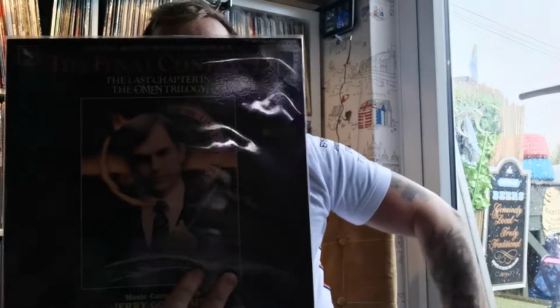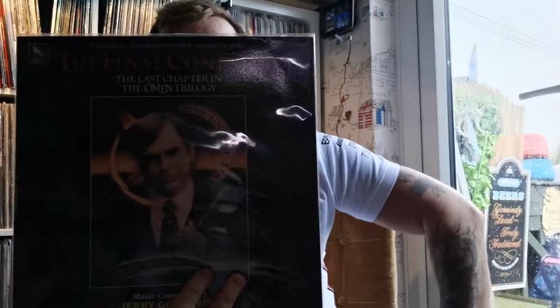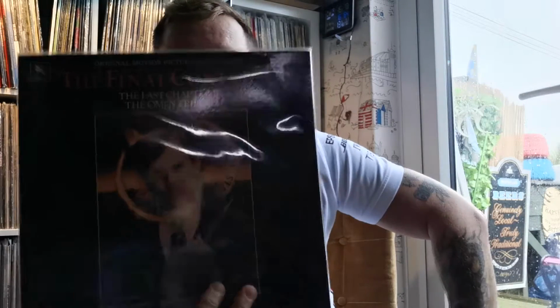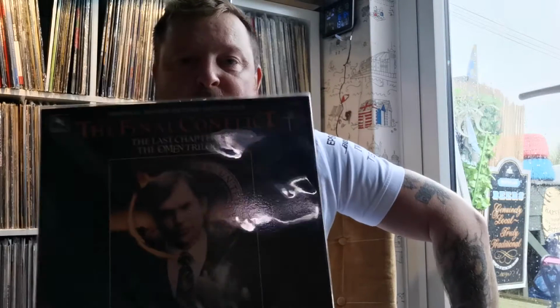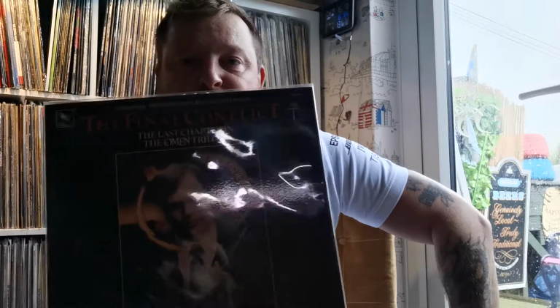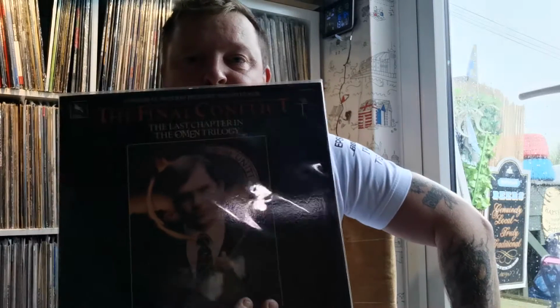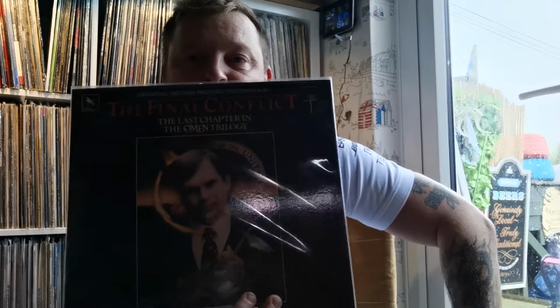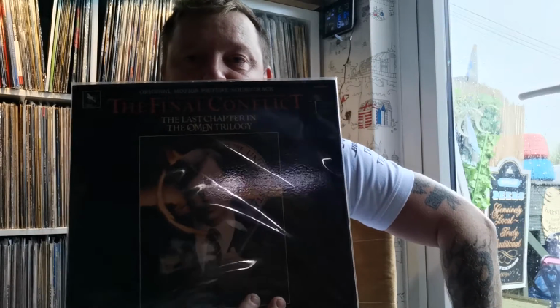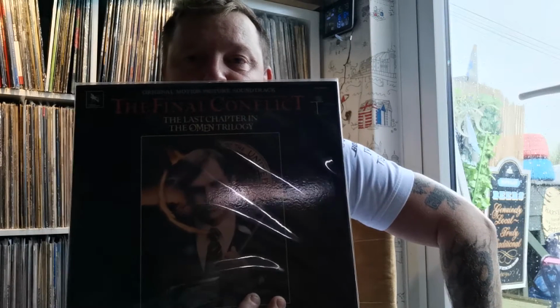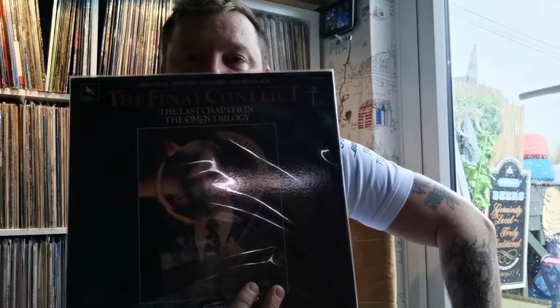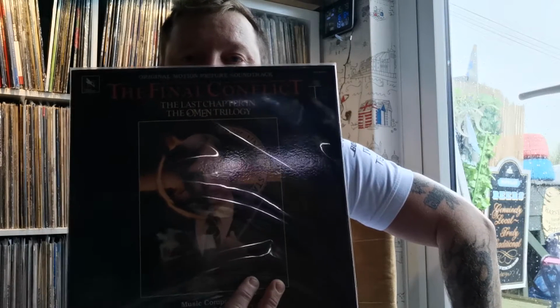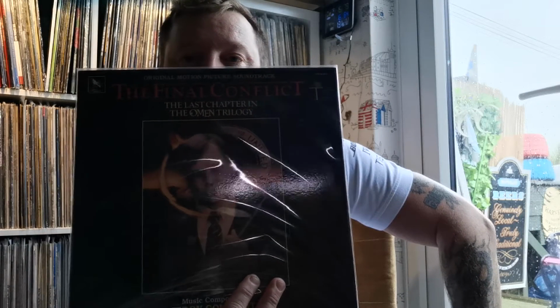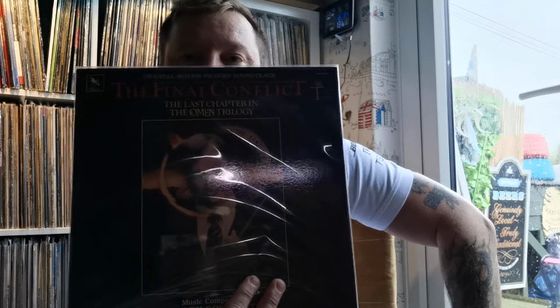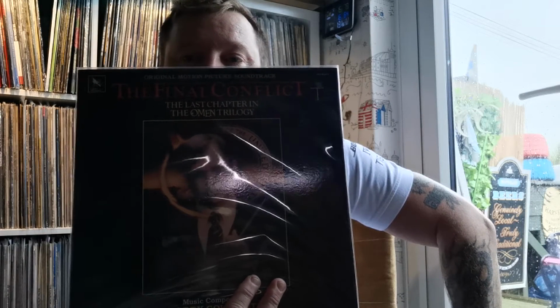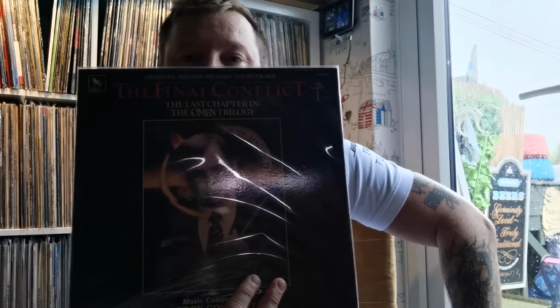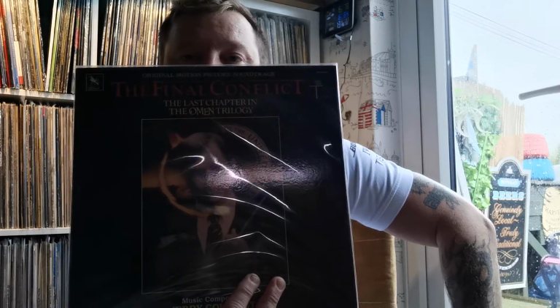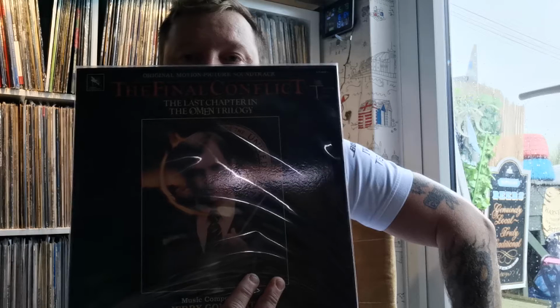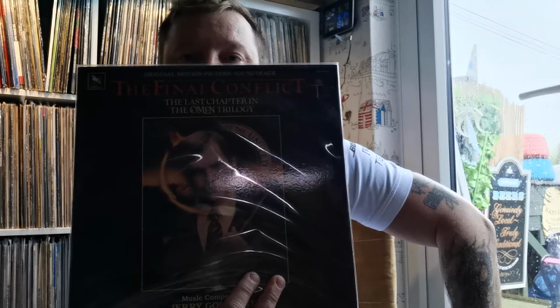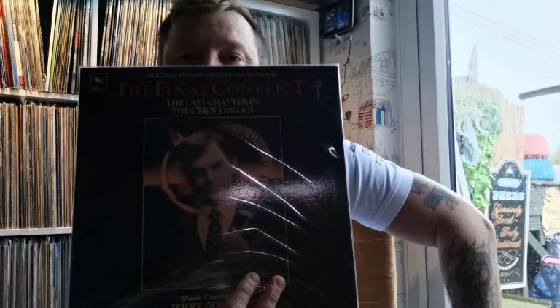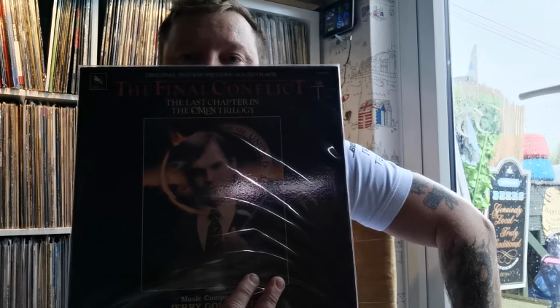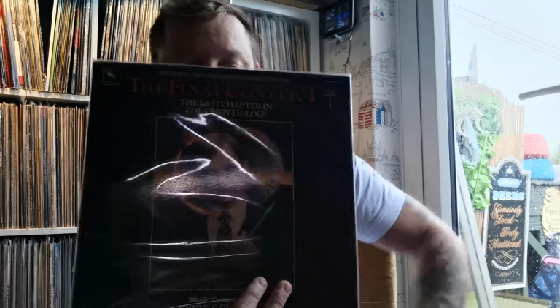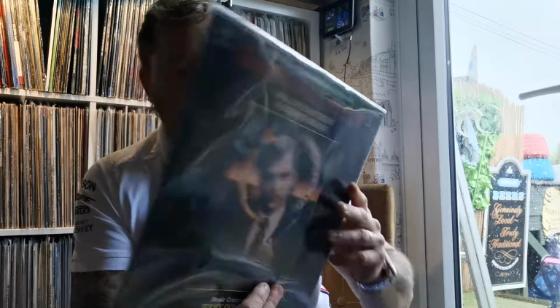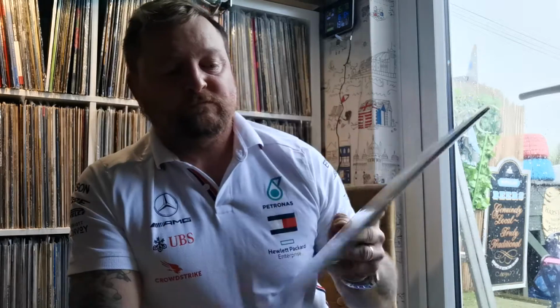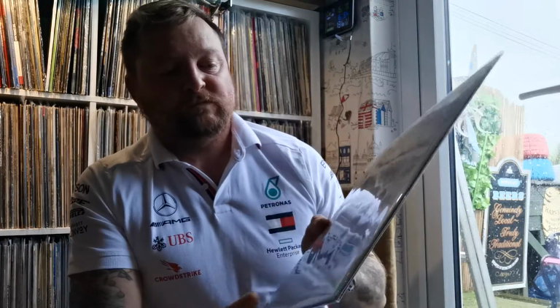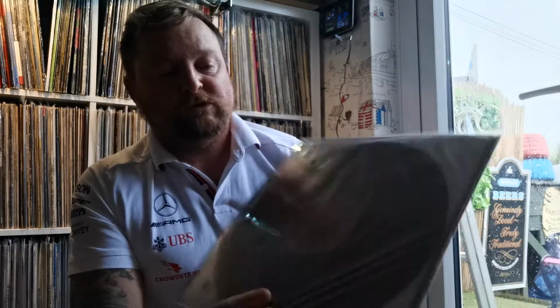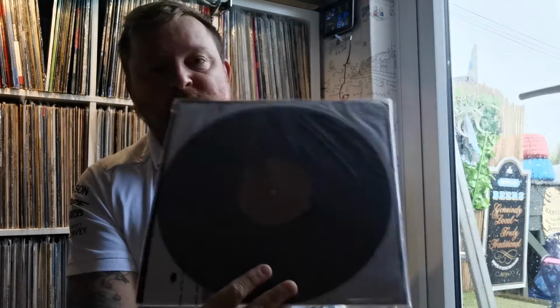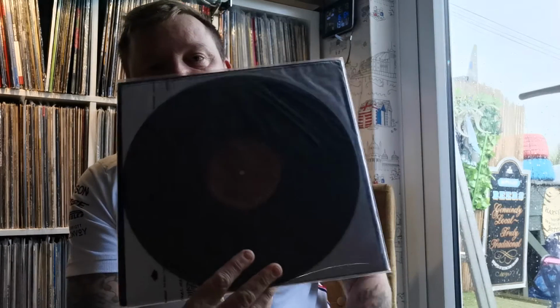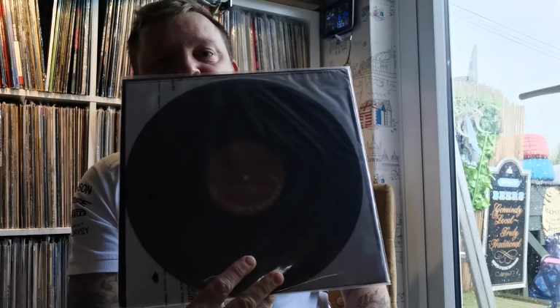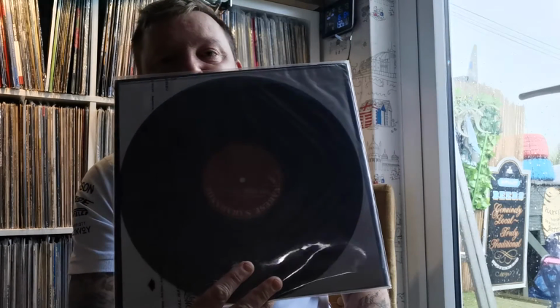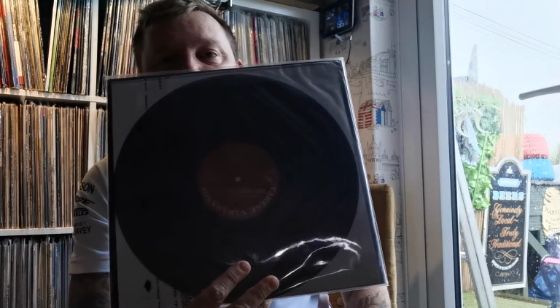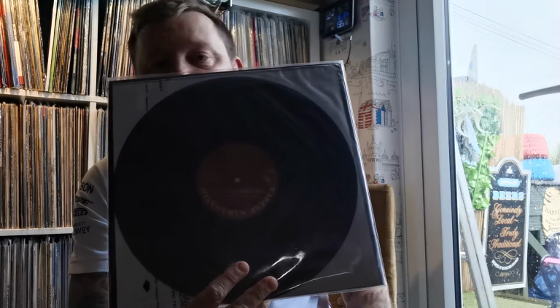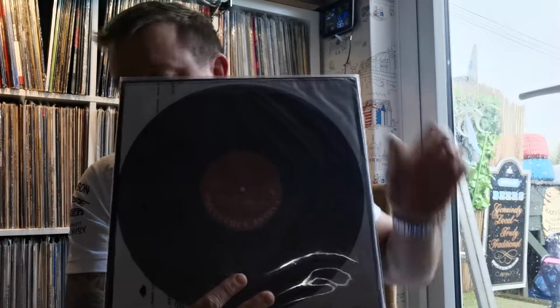The Omen, The Omen — that's the last one, just a black vinyl.